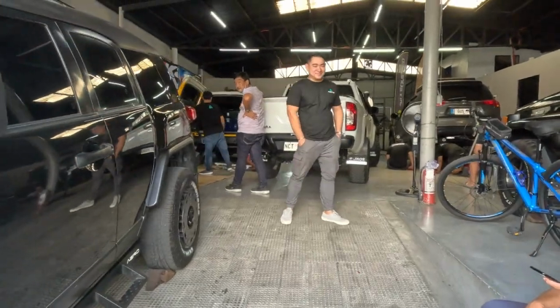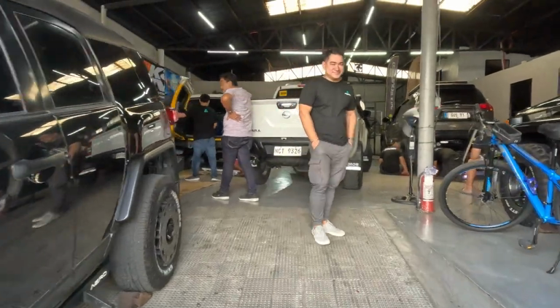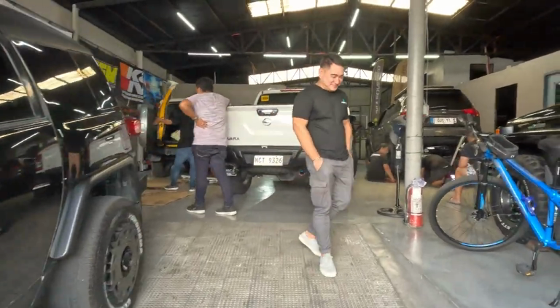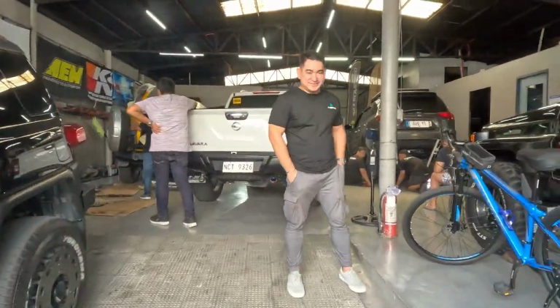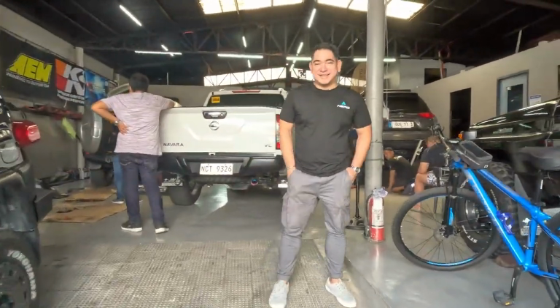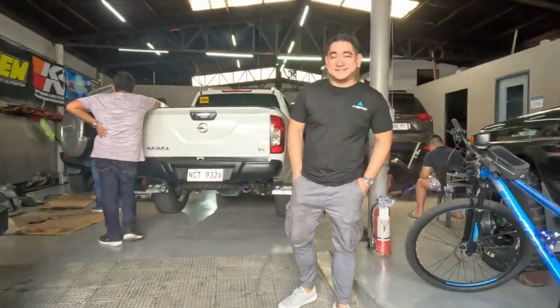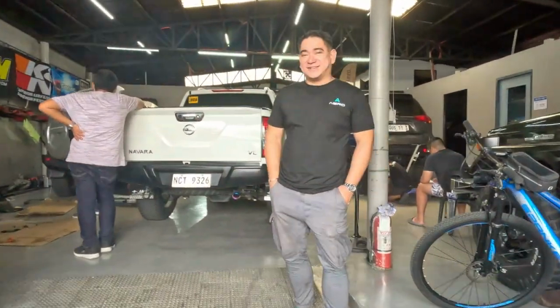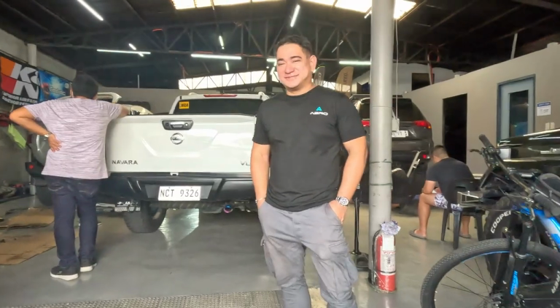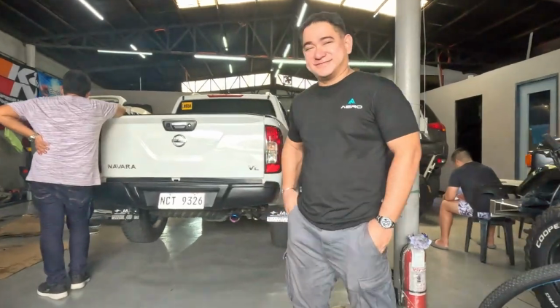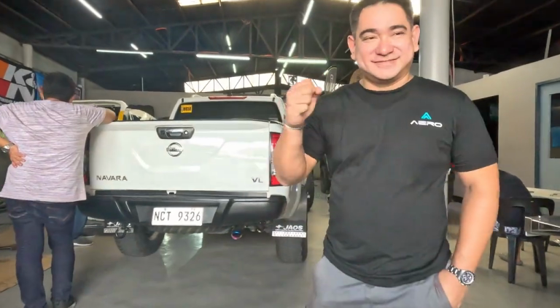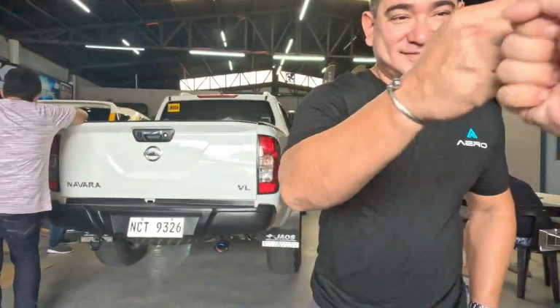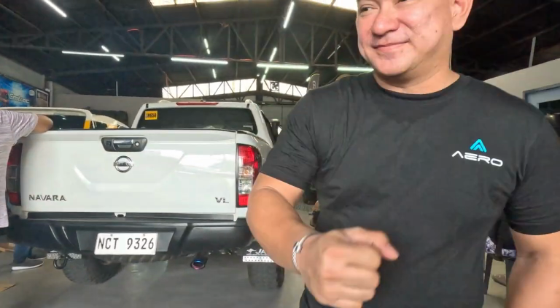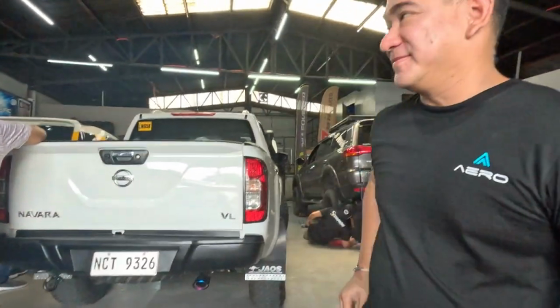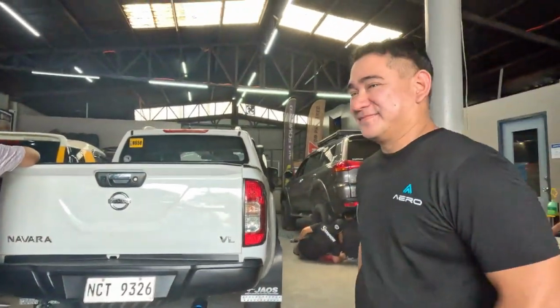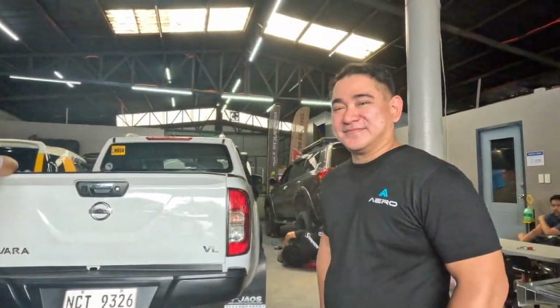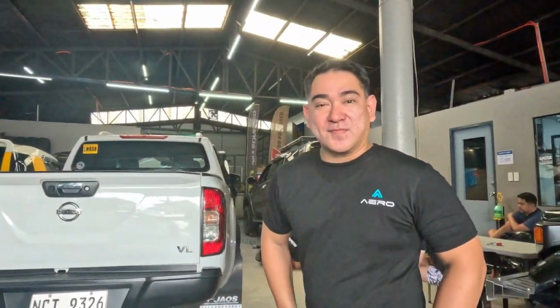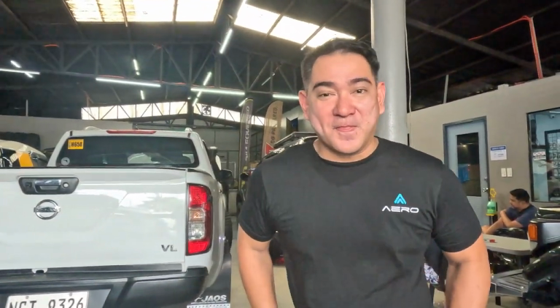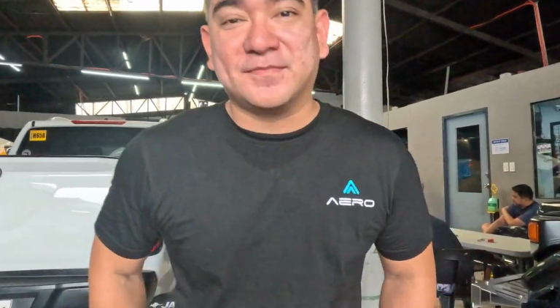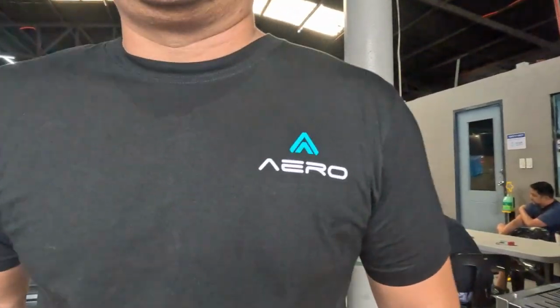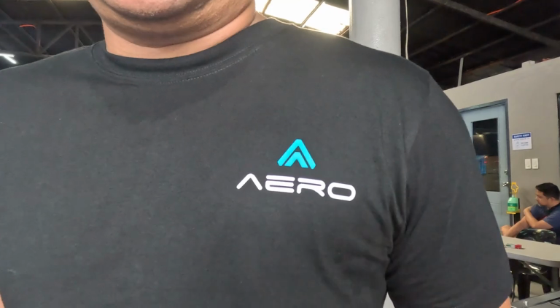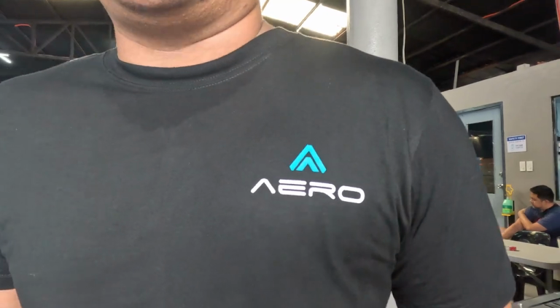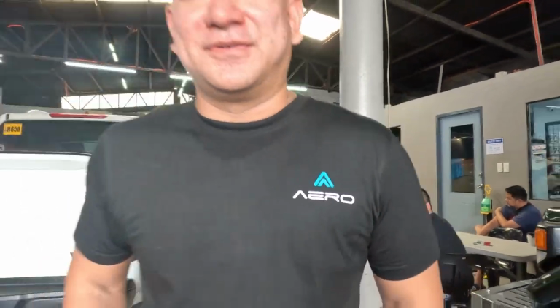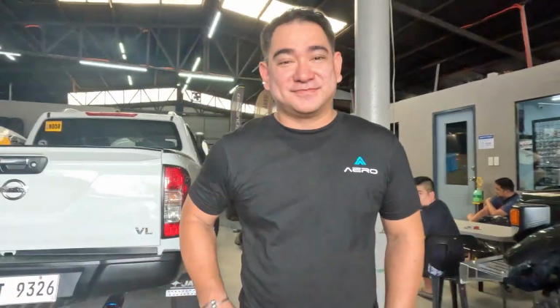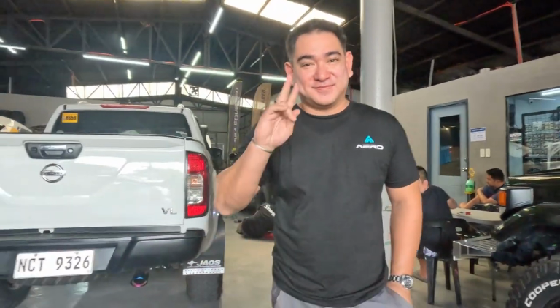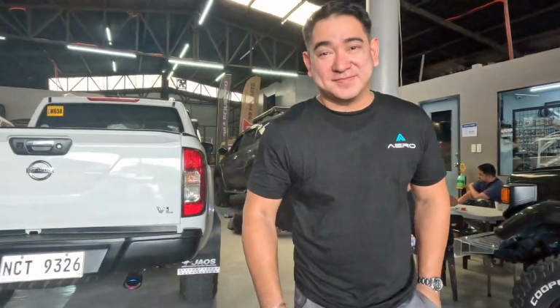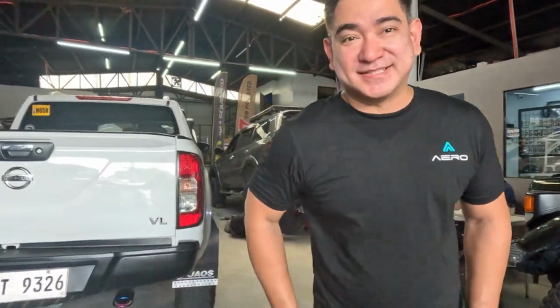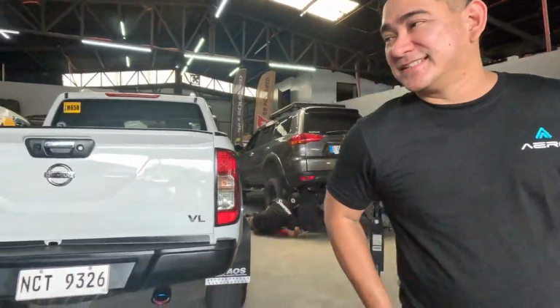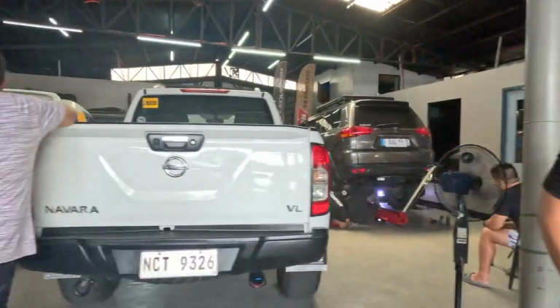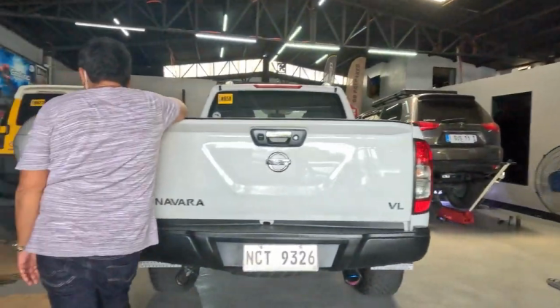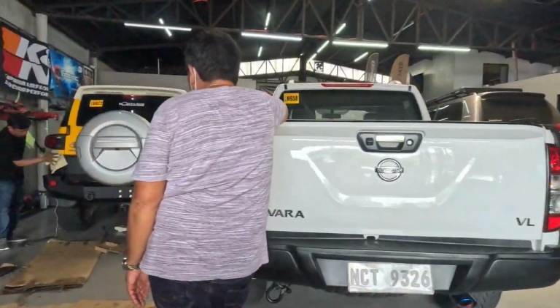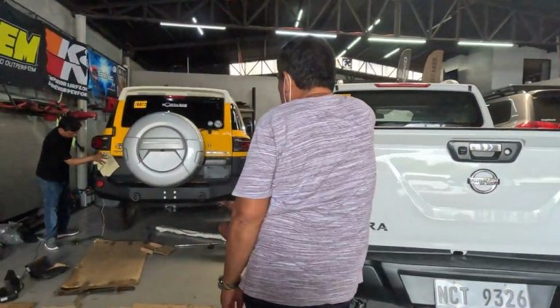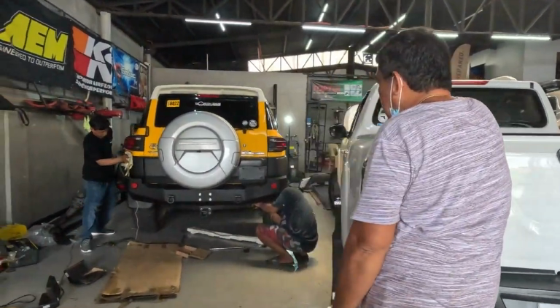What's up bro? Hi, hello. So this is James Maliari from Aero, and he's installing new bumpers for this FJ Cruiser.